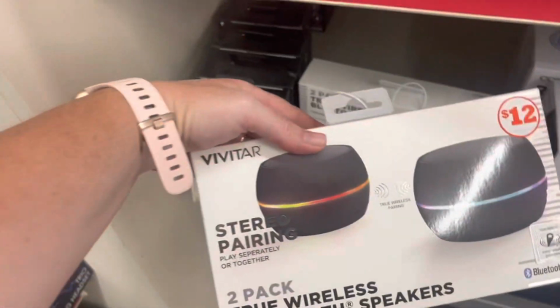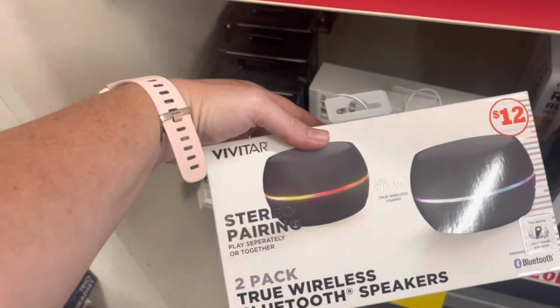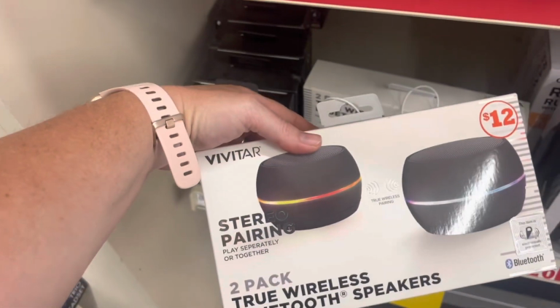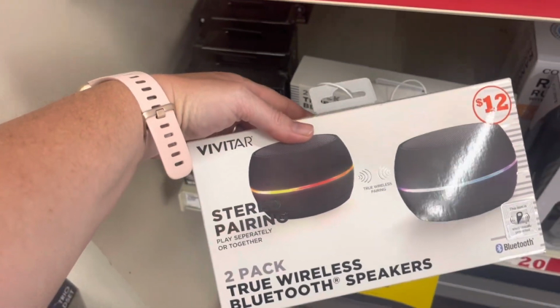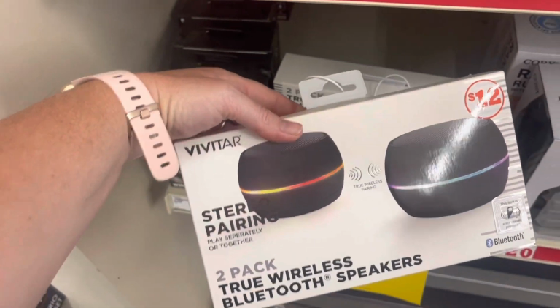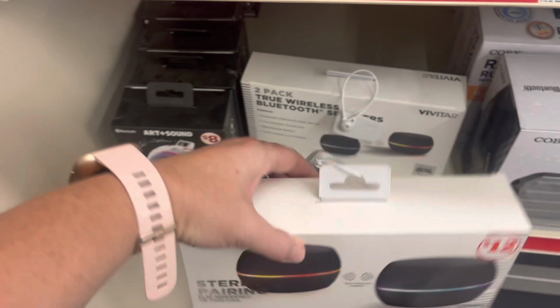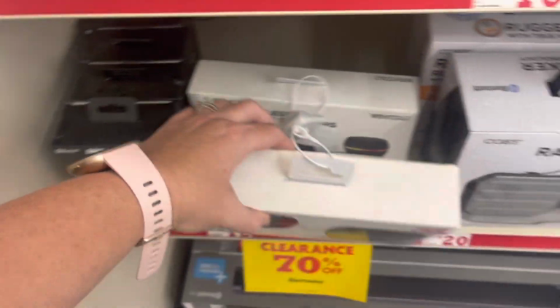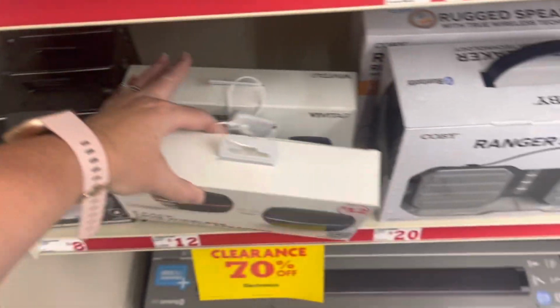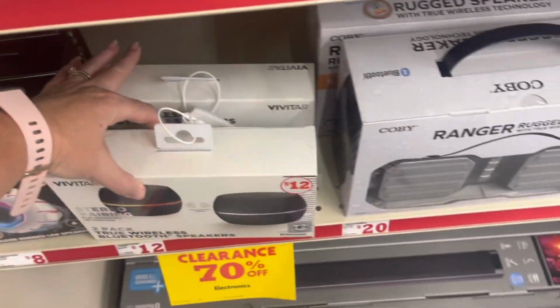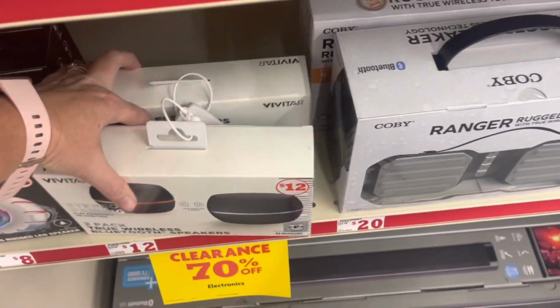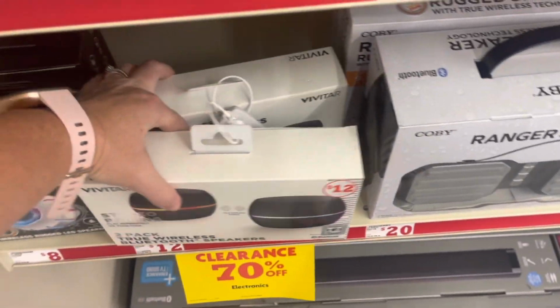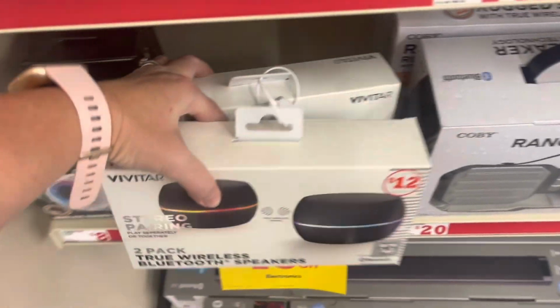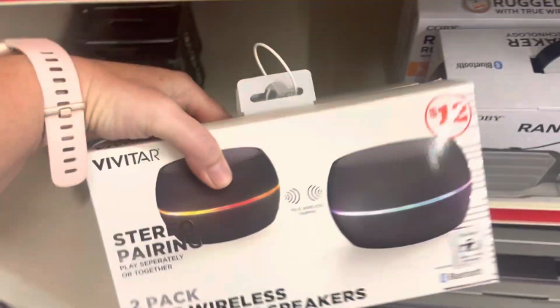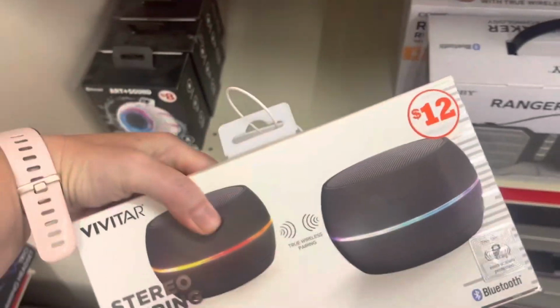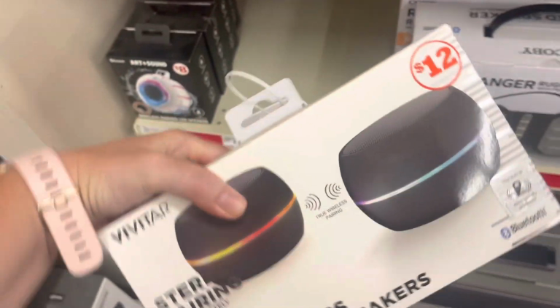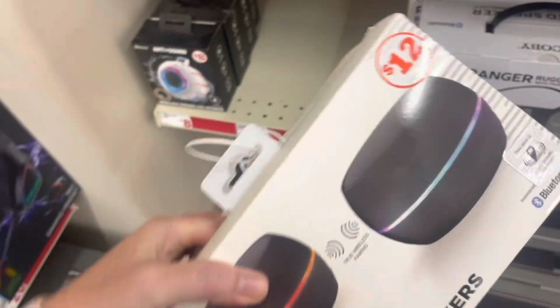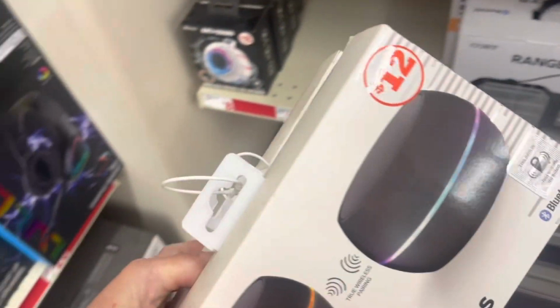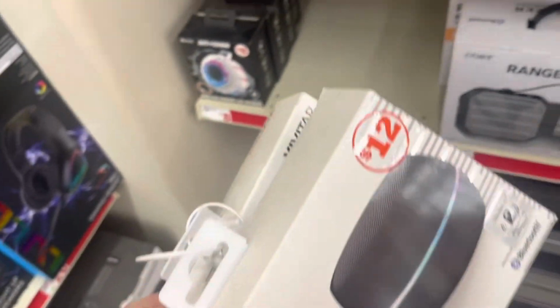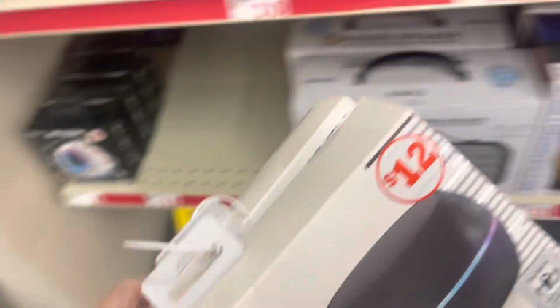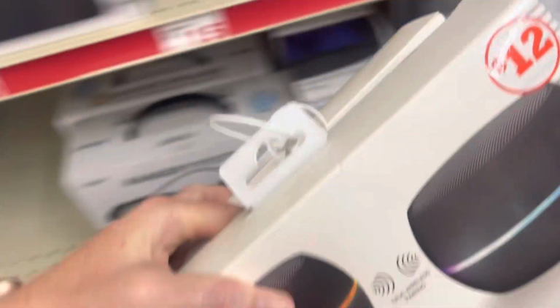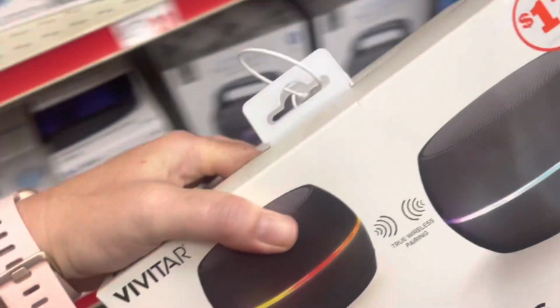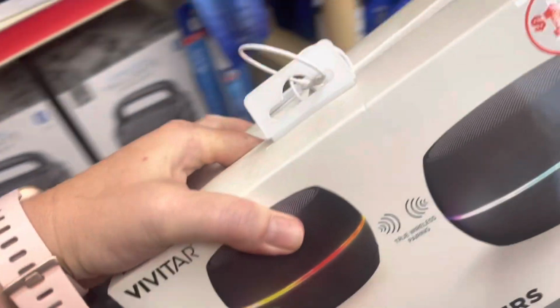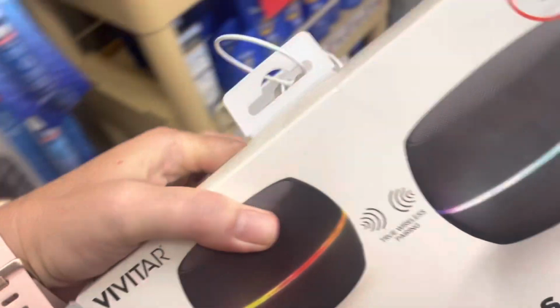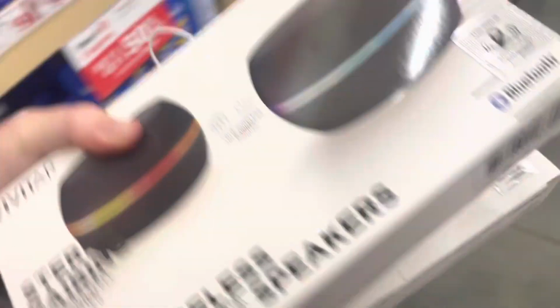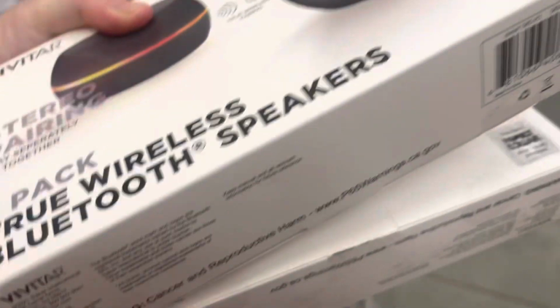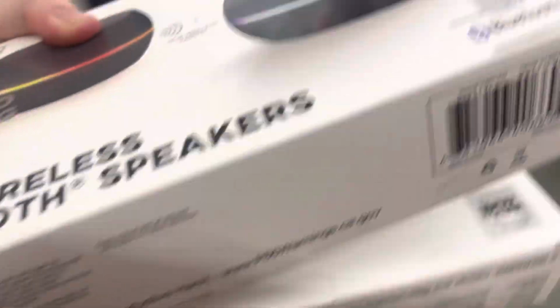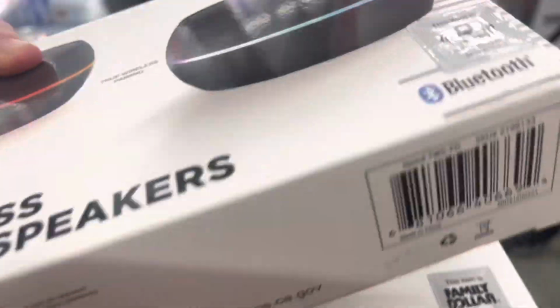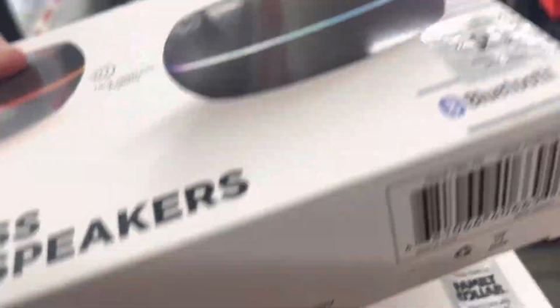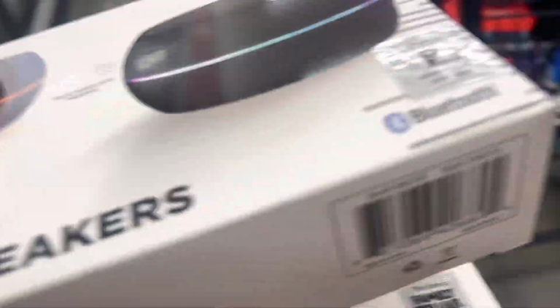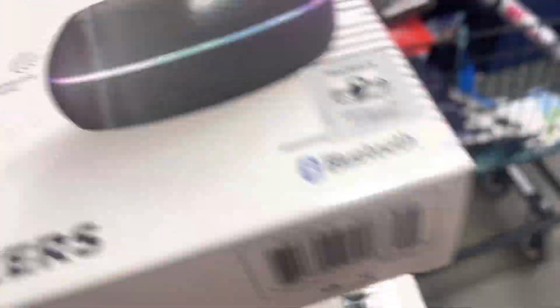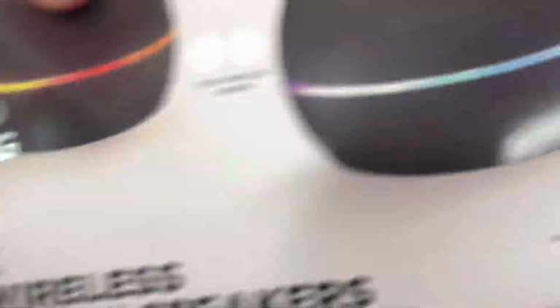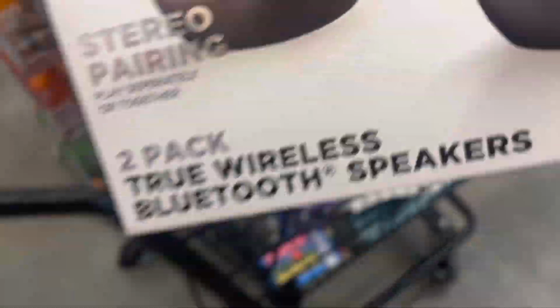Alright y'all, these are scanning for $3.50 and they're marked 70% off, so I grabbed them because that's a good deal.